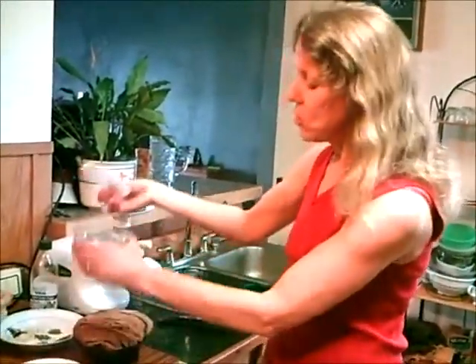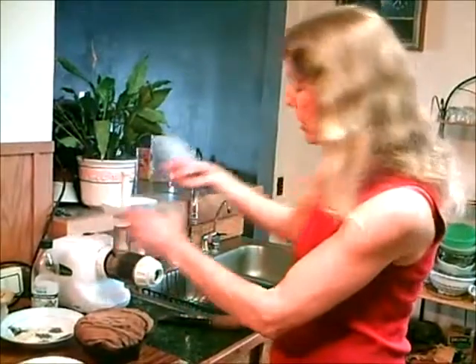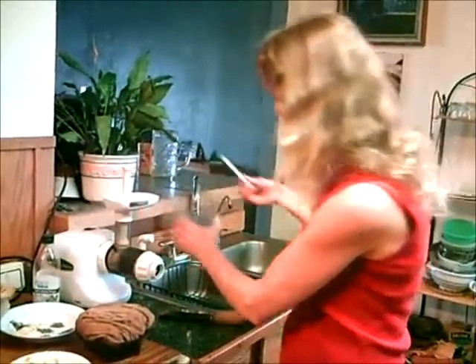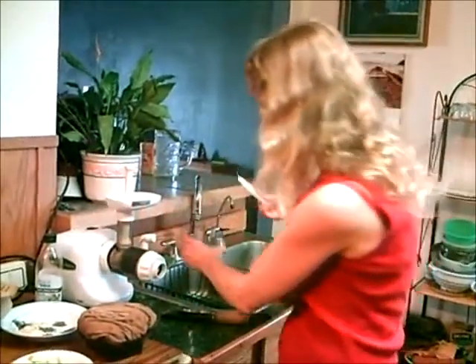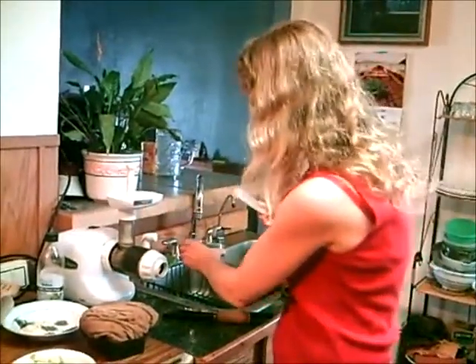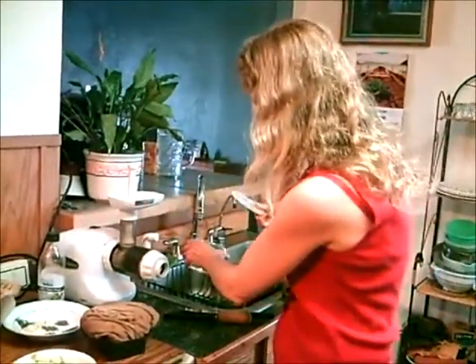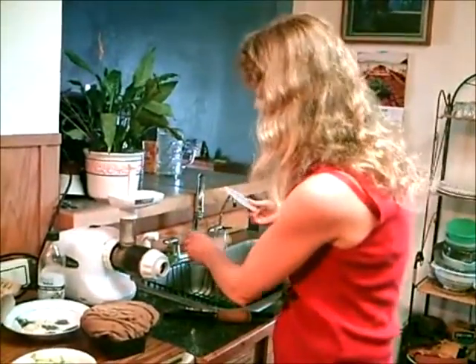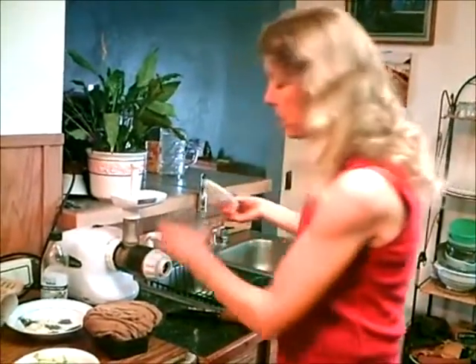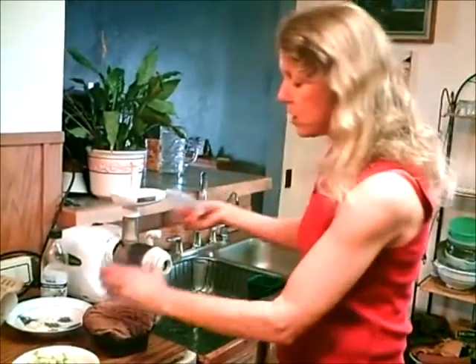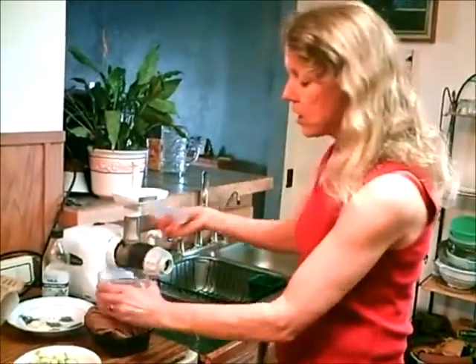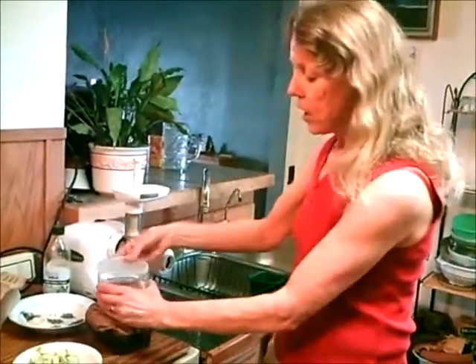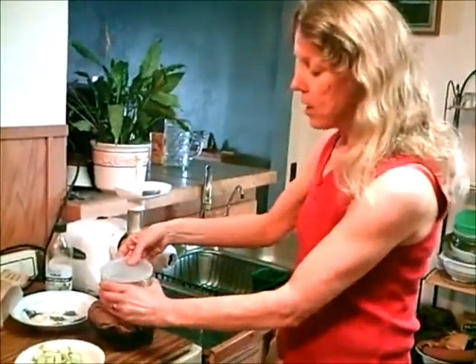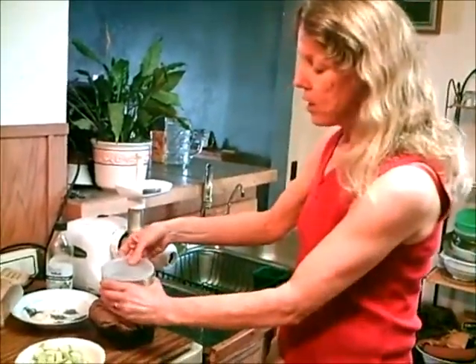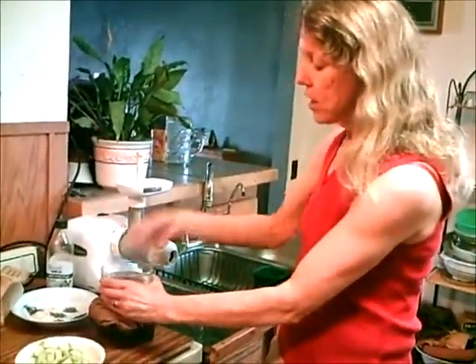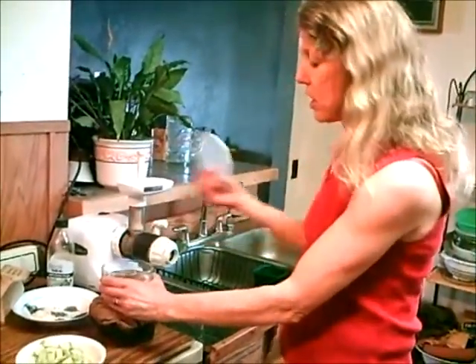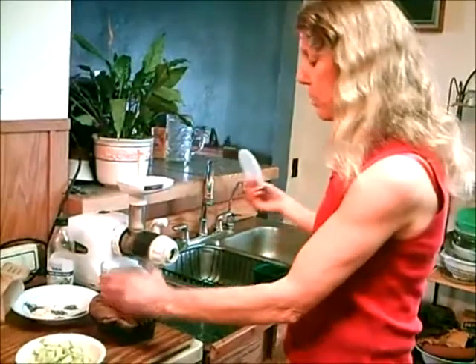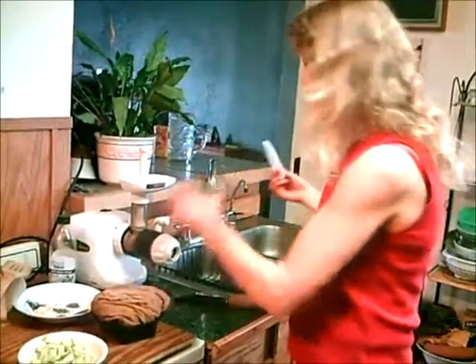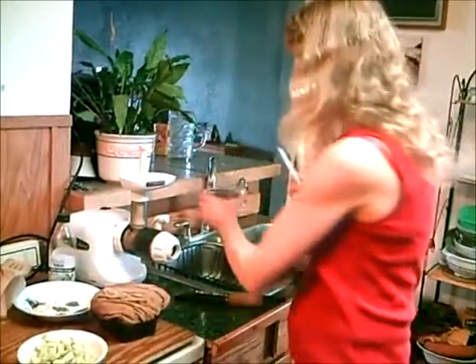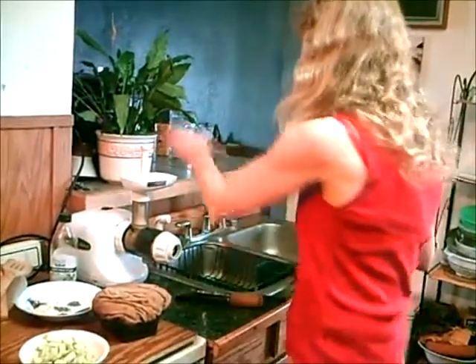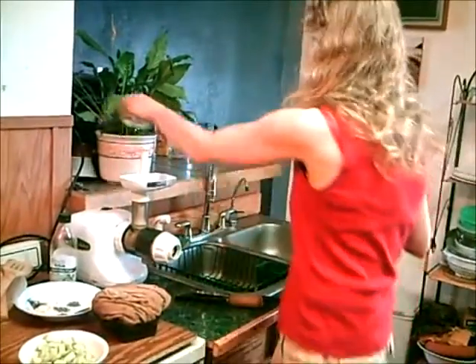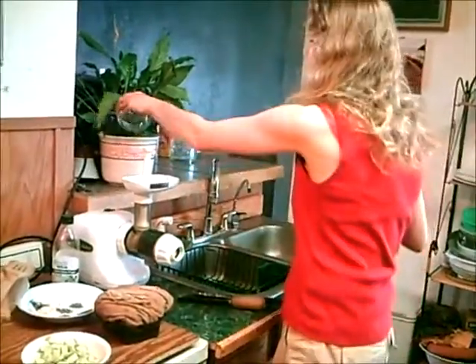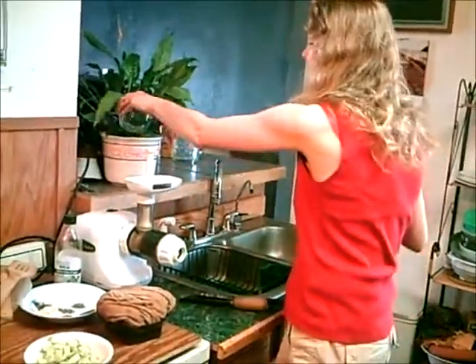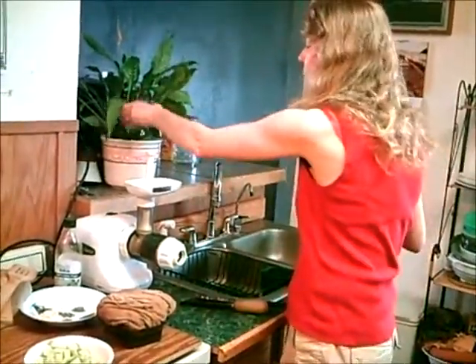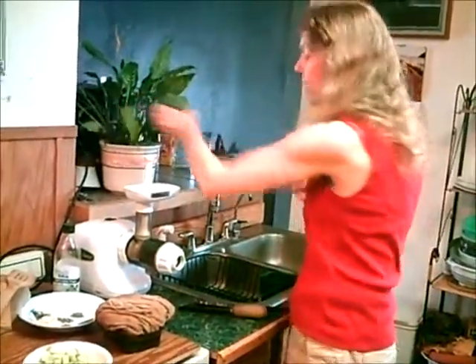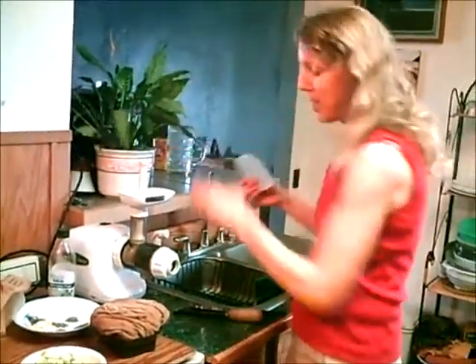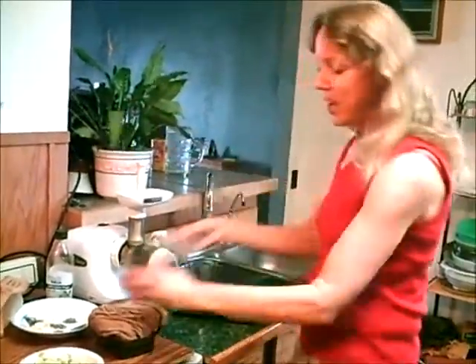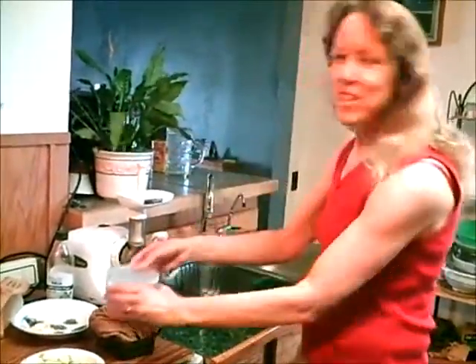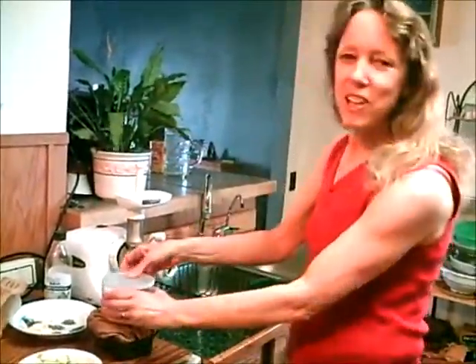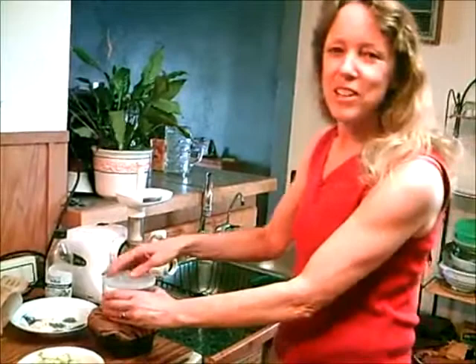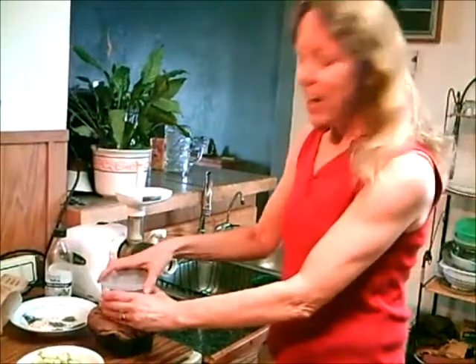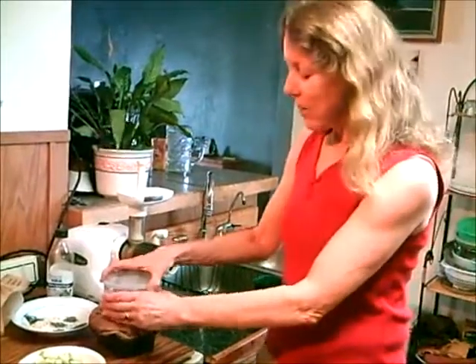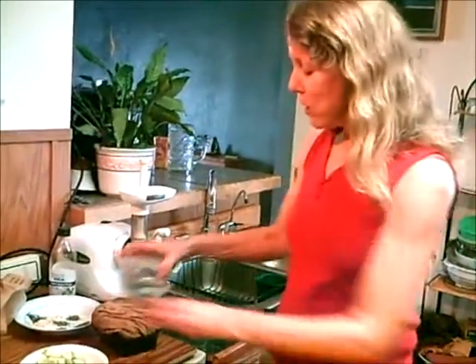Reduce the weight every day — just take a container of water and pour some out every day. Let's pour it in here instead of wasting water. Every day, weight it.